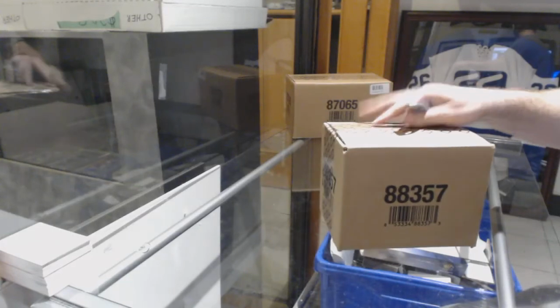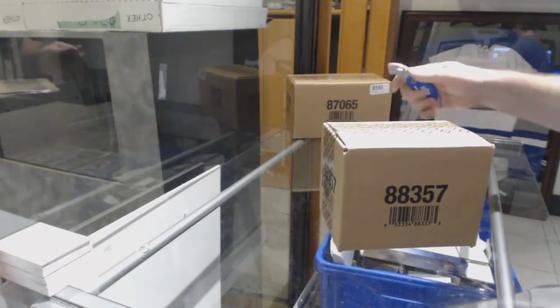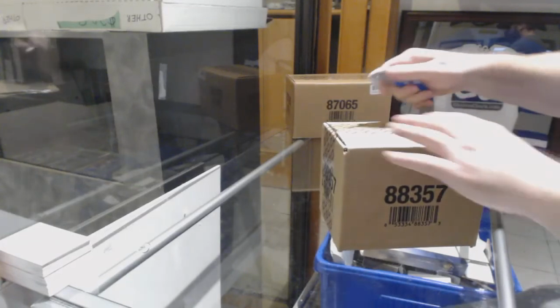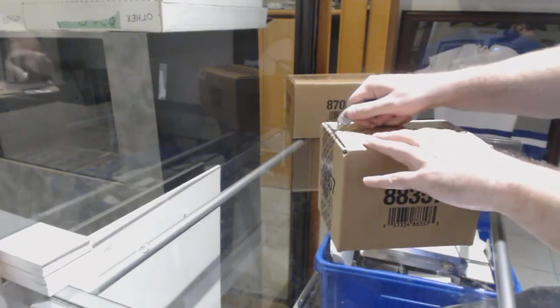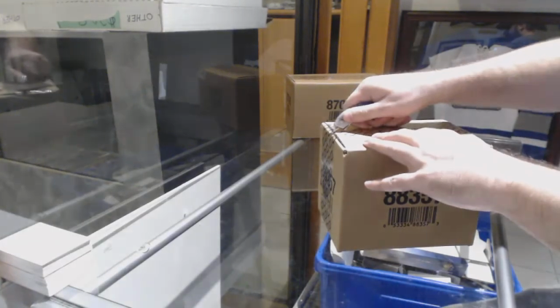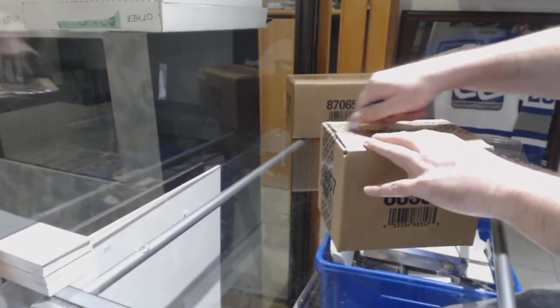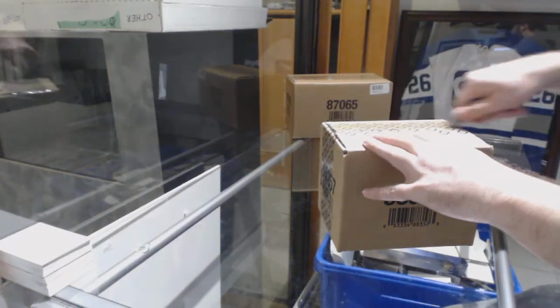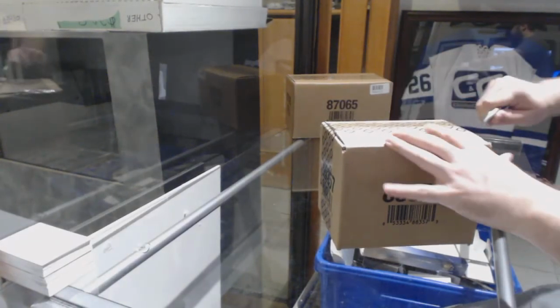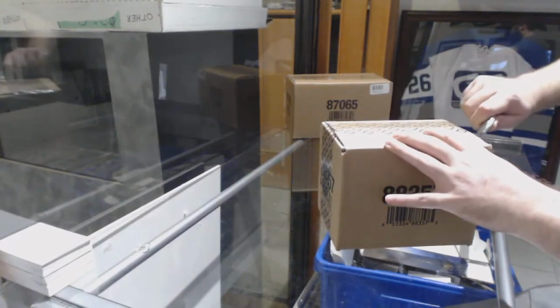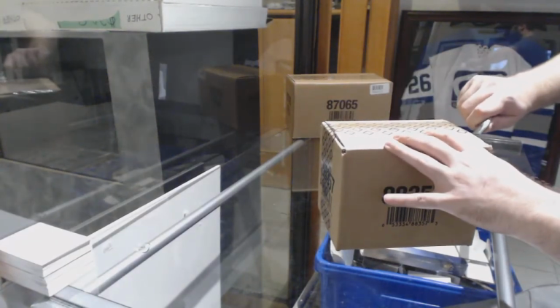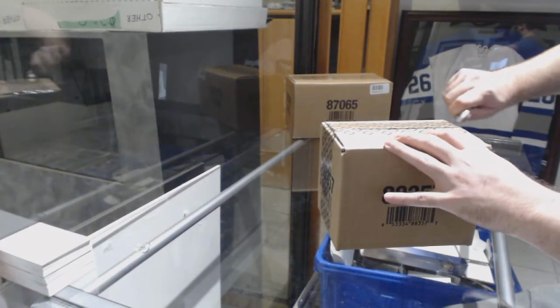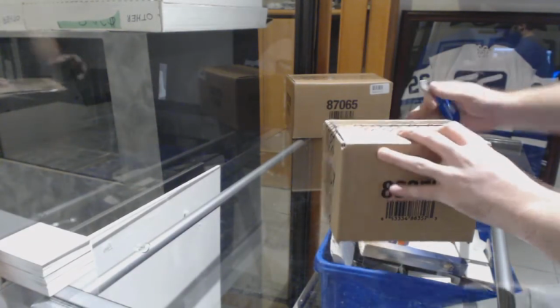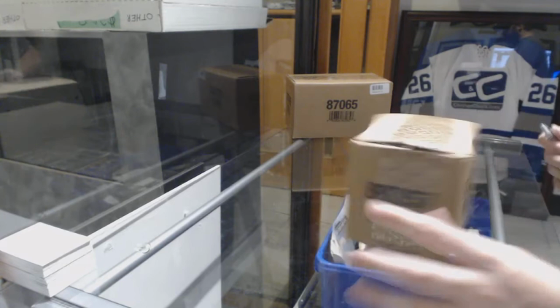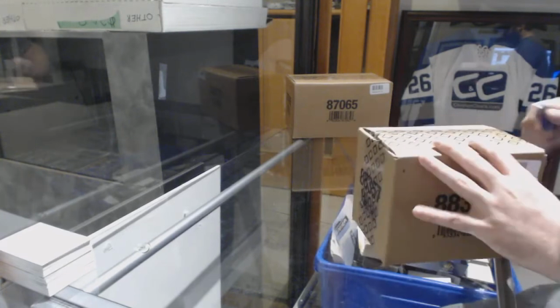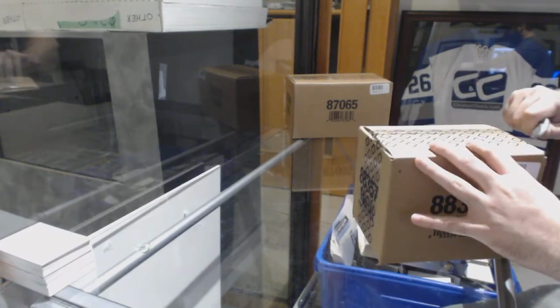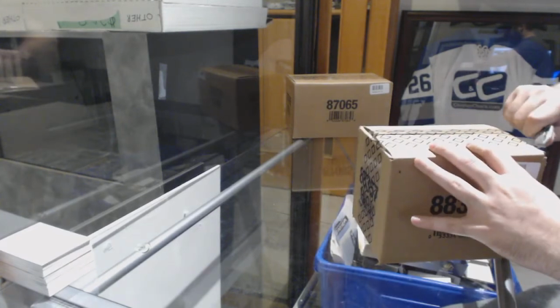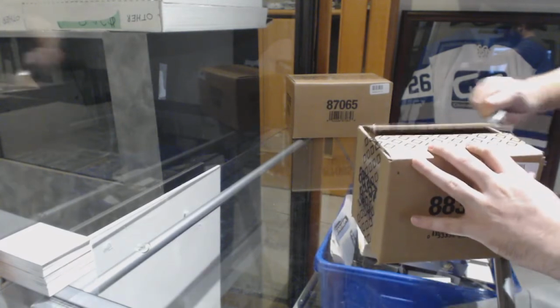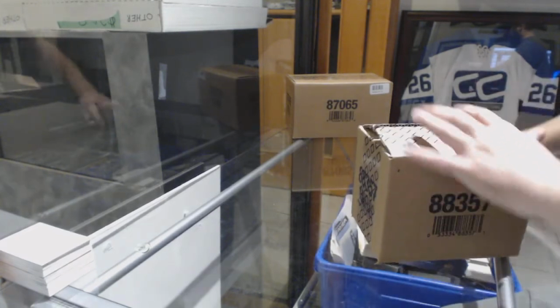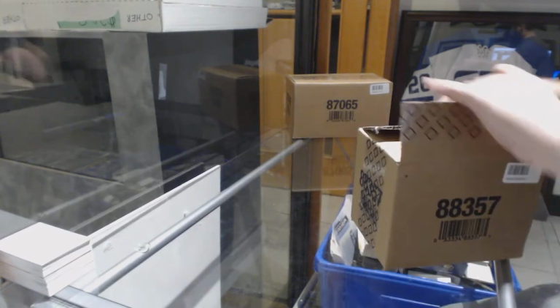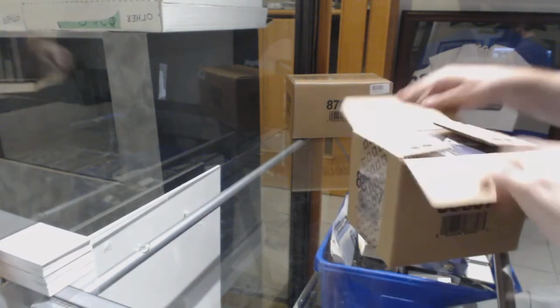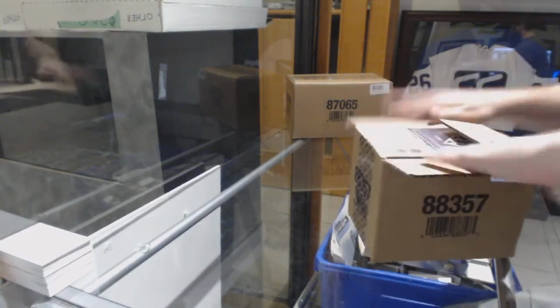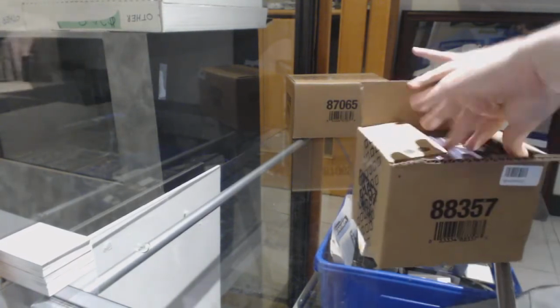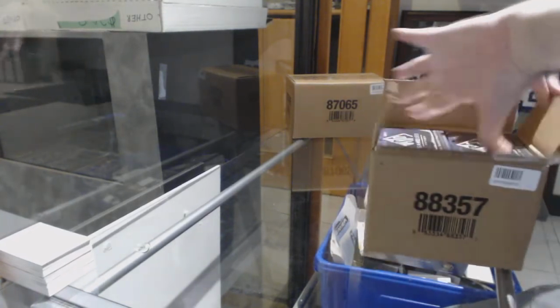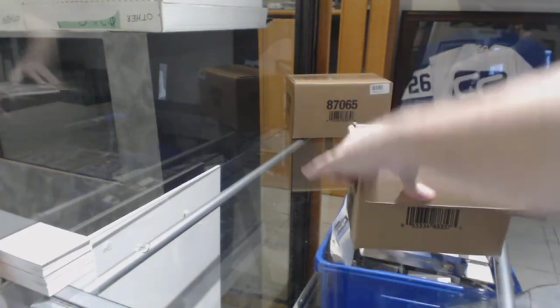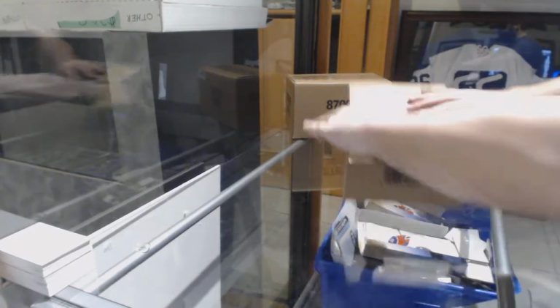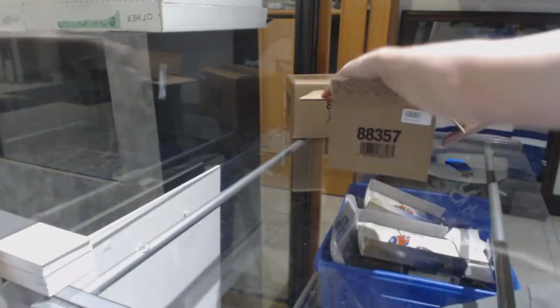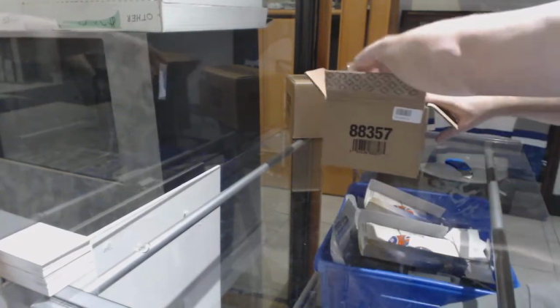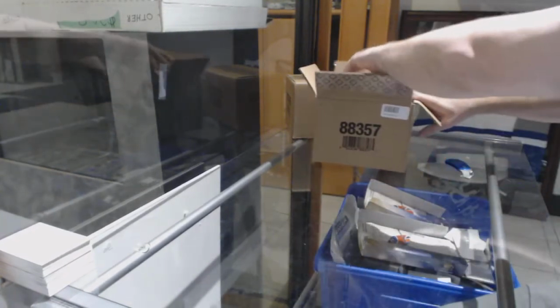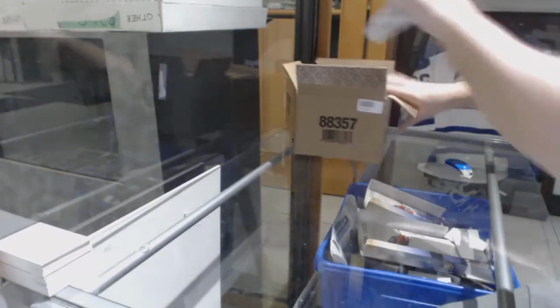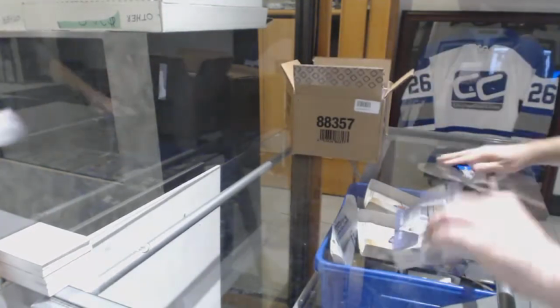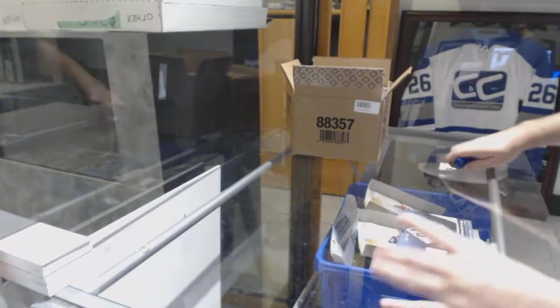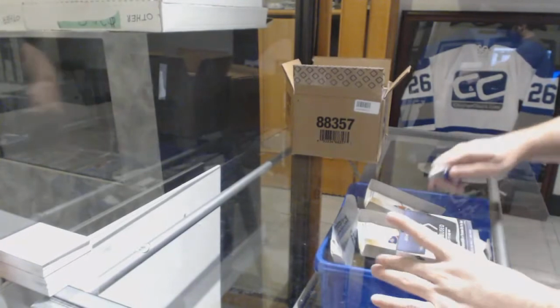Here we go, starting off CZ Break number 8432, we have the 10 box SP Game Used case. Best of luck, everyone.